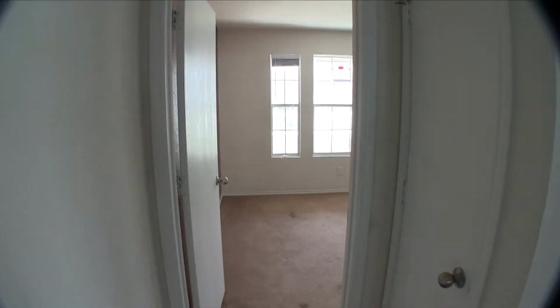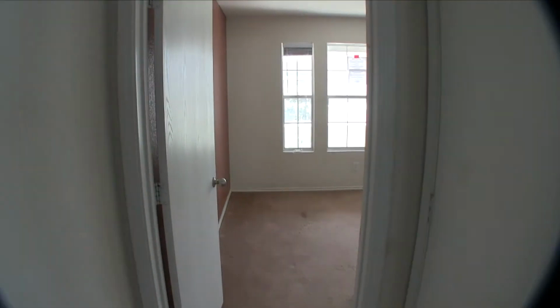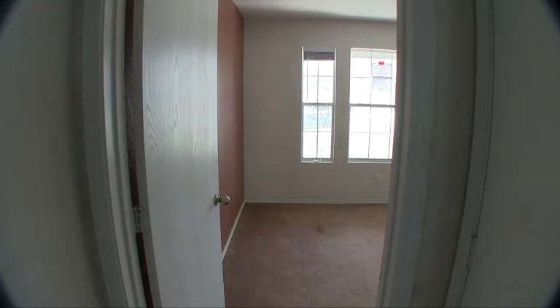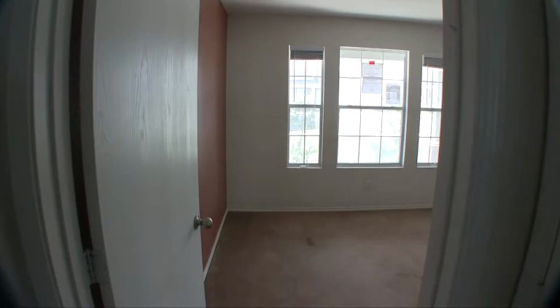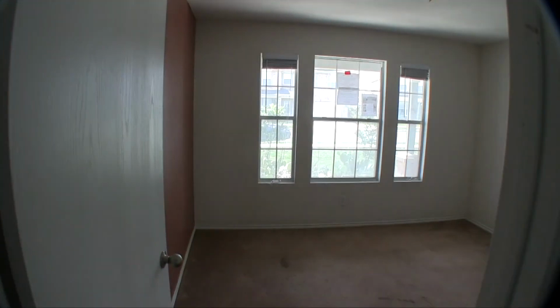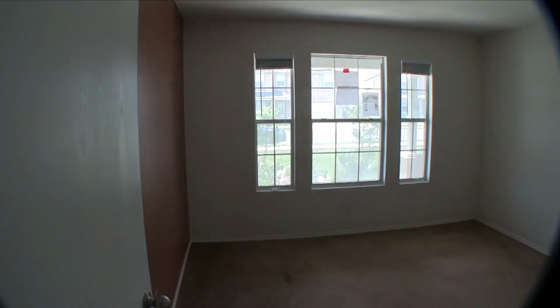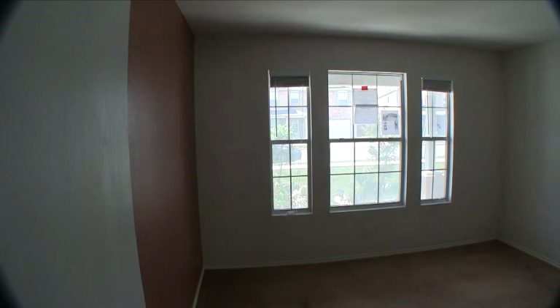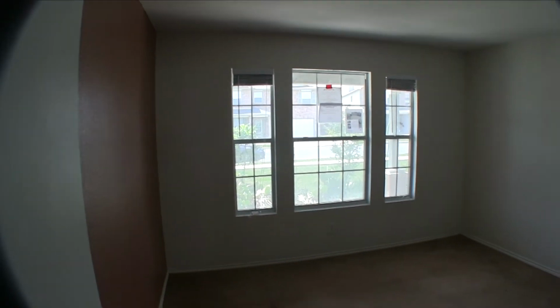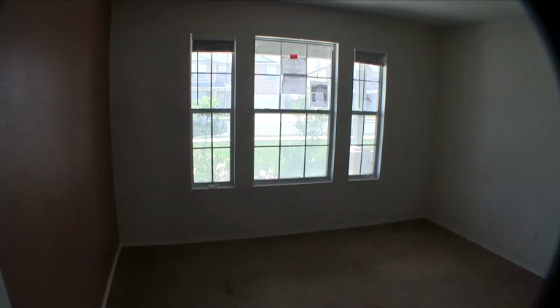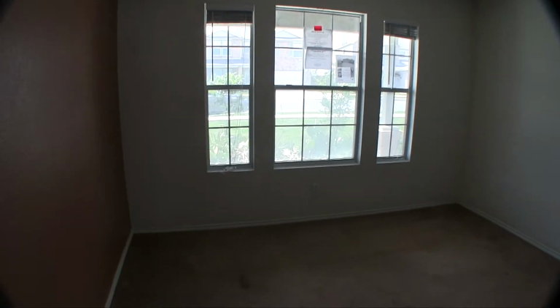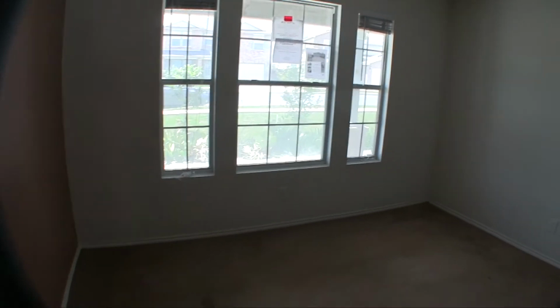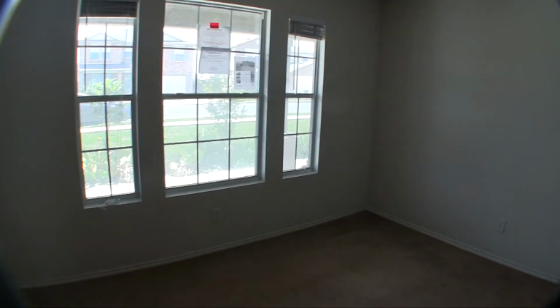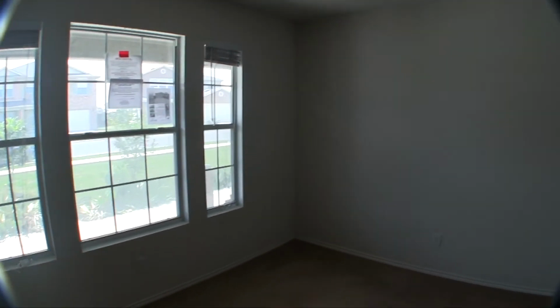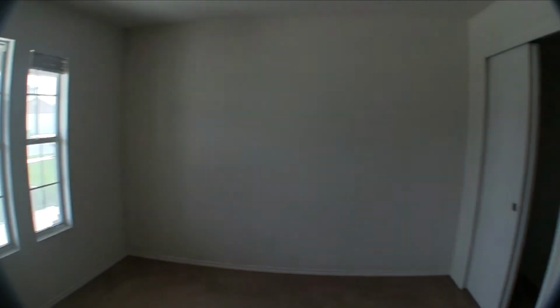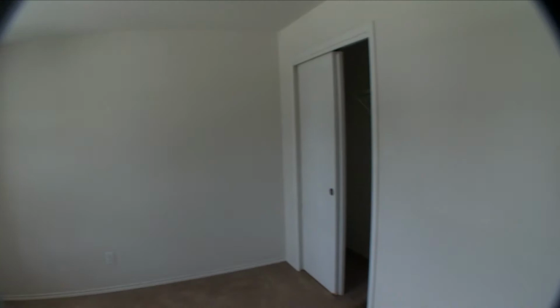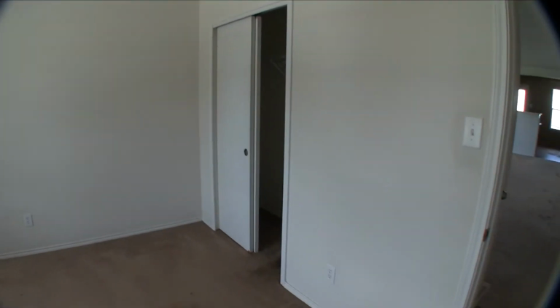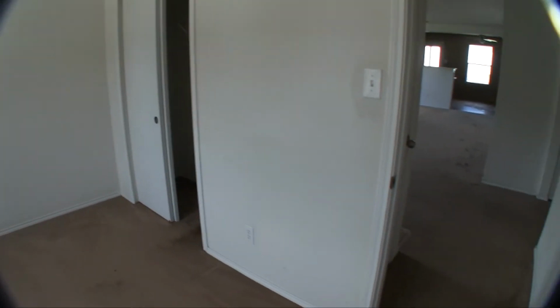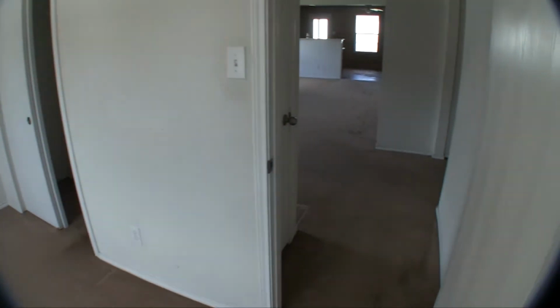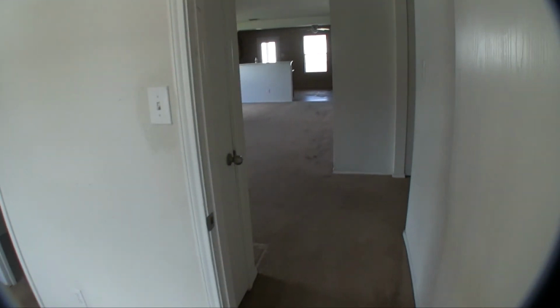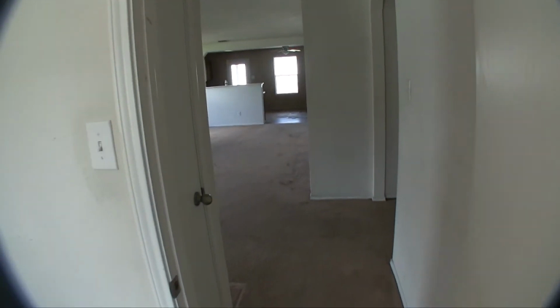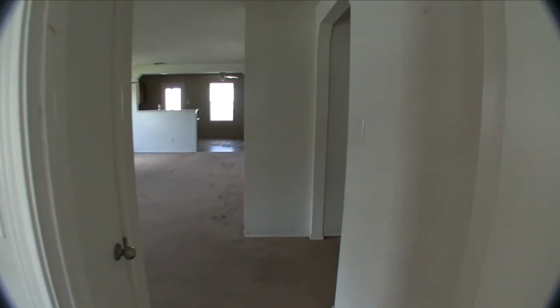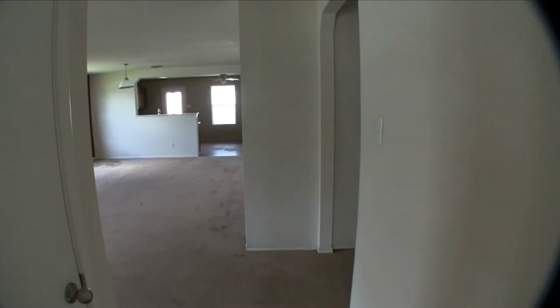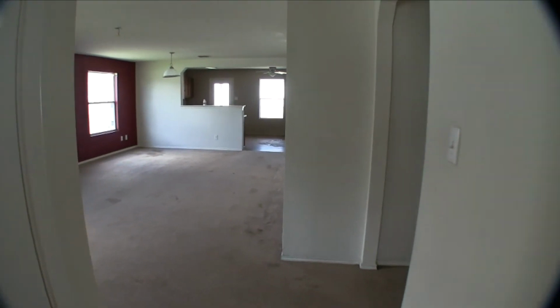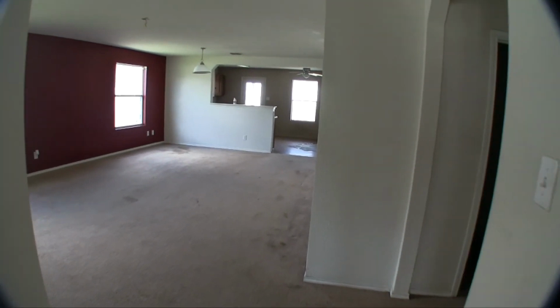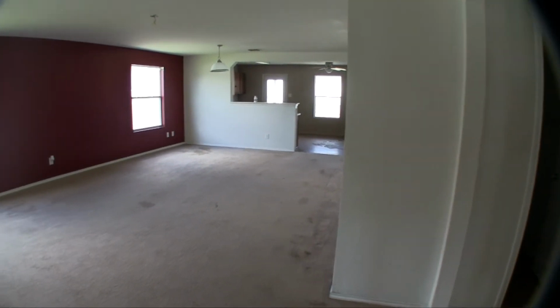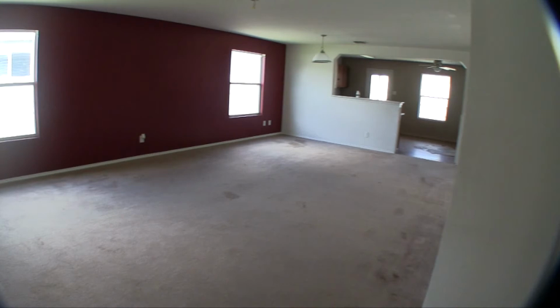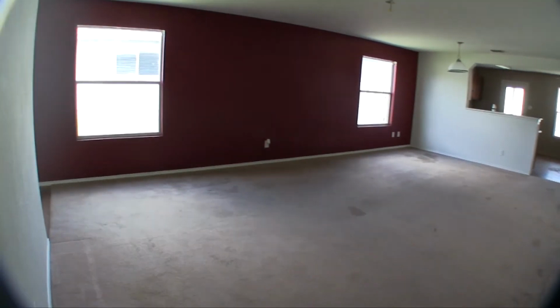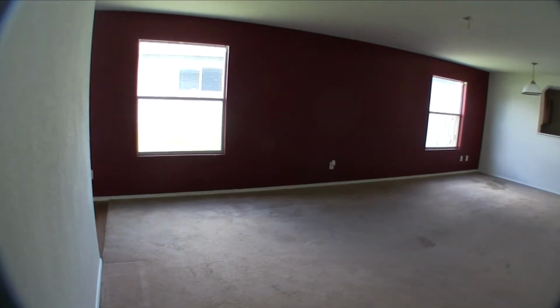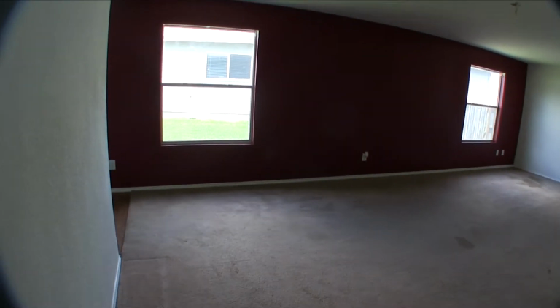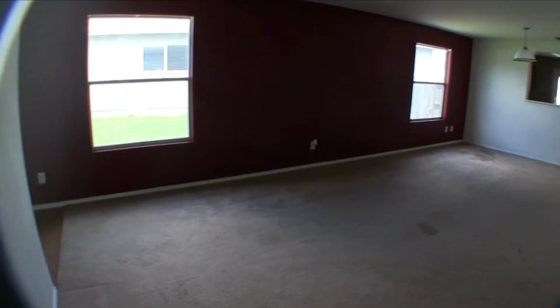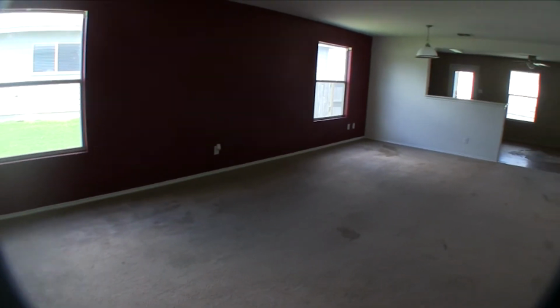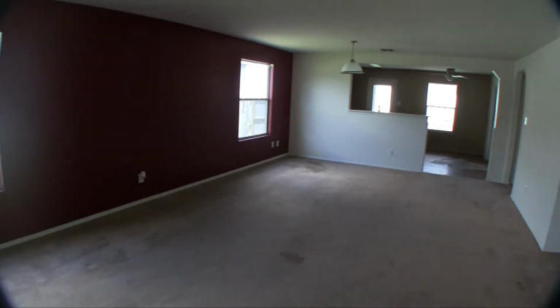And then we have bedroom number three at the front of the home with some nice accent windows. This bedroom also is going to need a fresh coat of paint and some carpeting. There is a repair escrow as I mentioned at the beginning of the video to help do some minor repairs in this home.